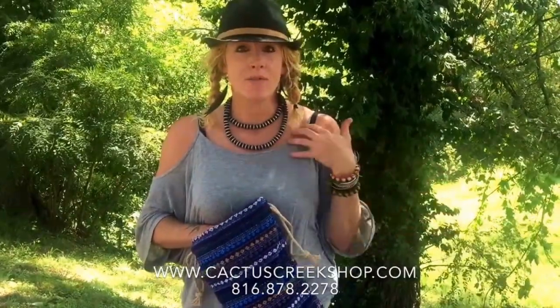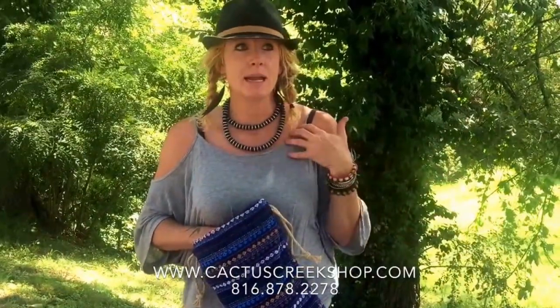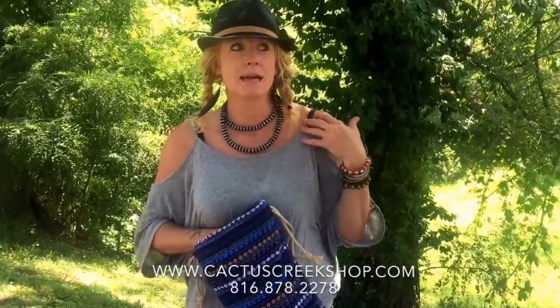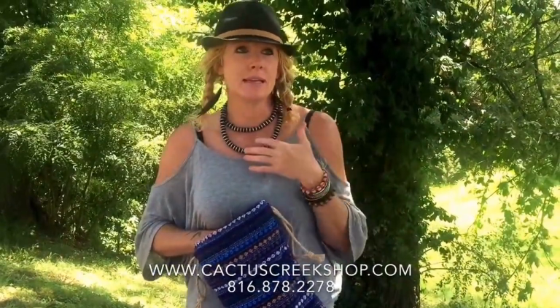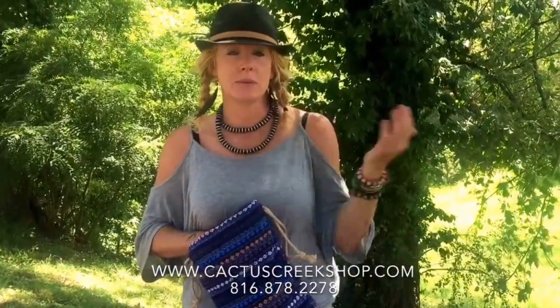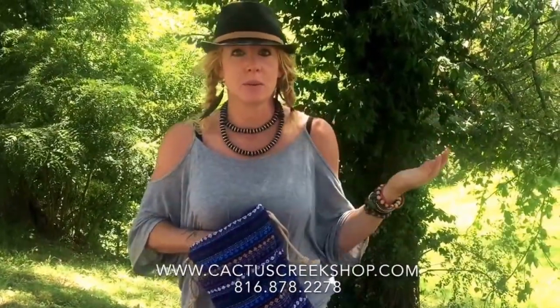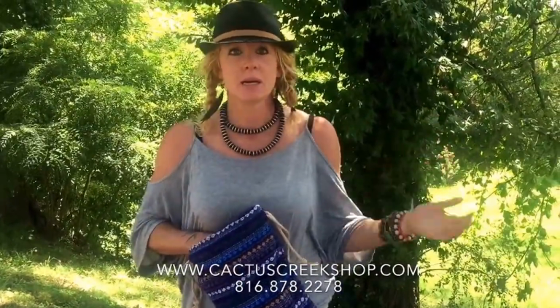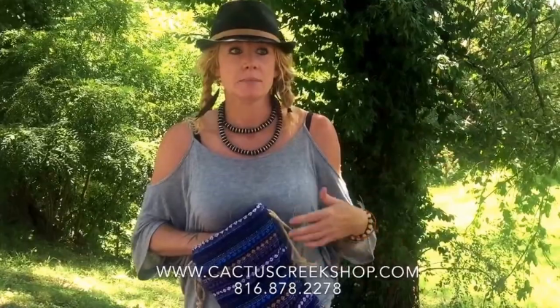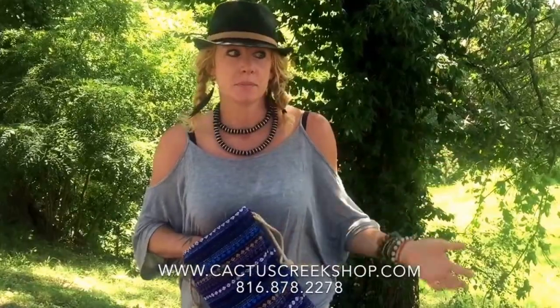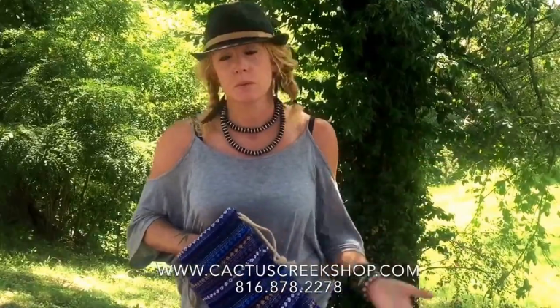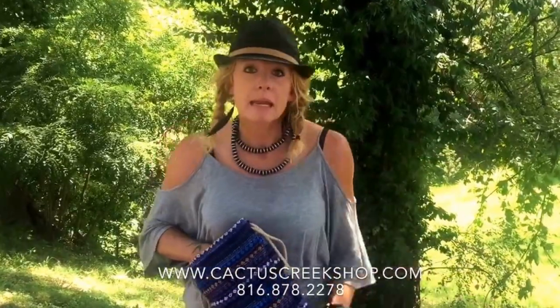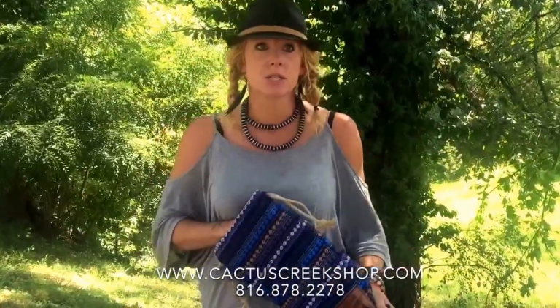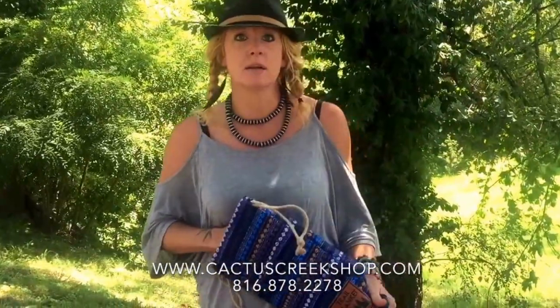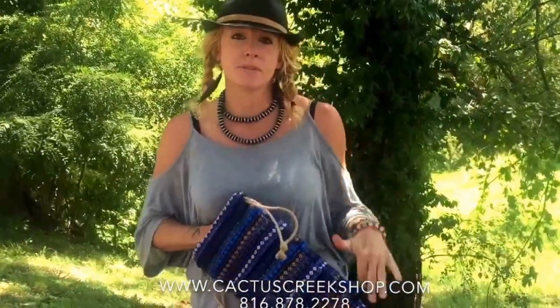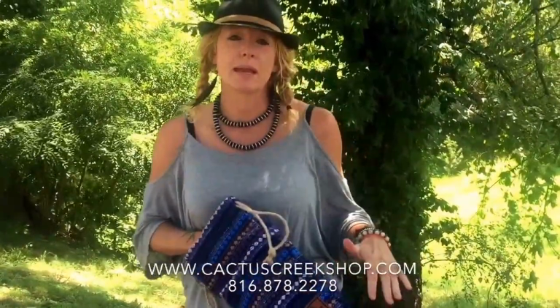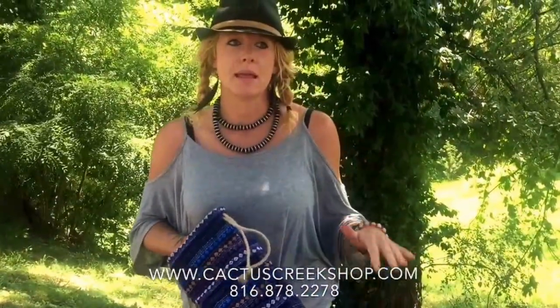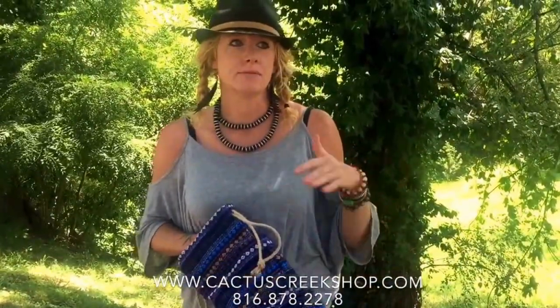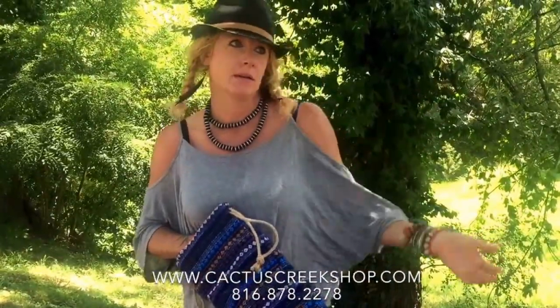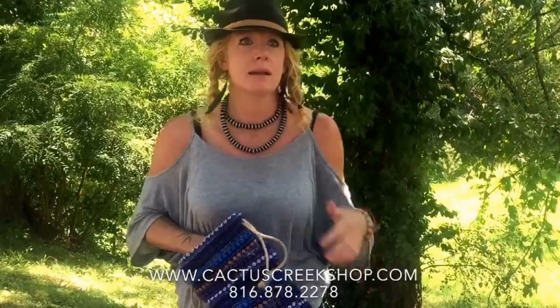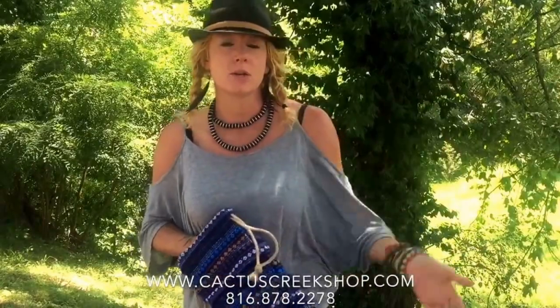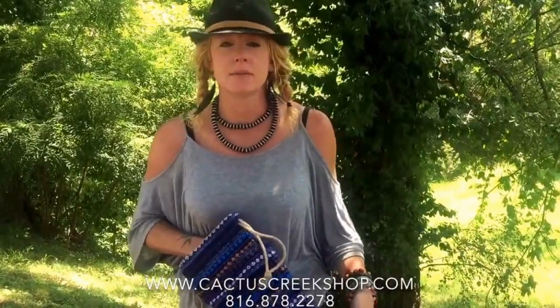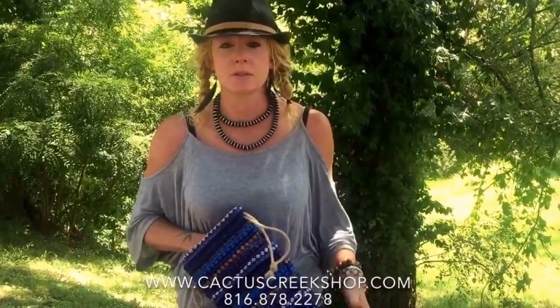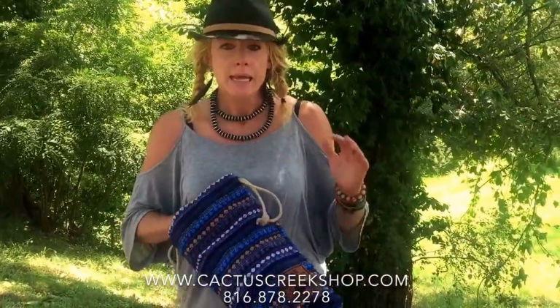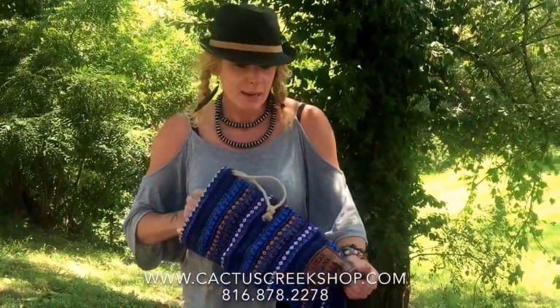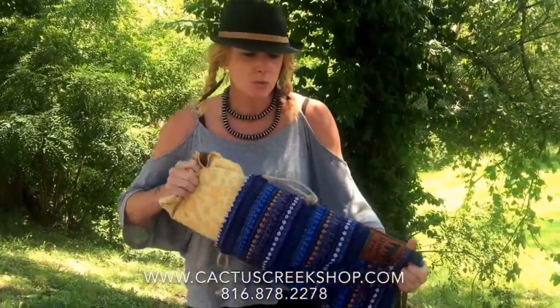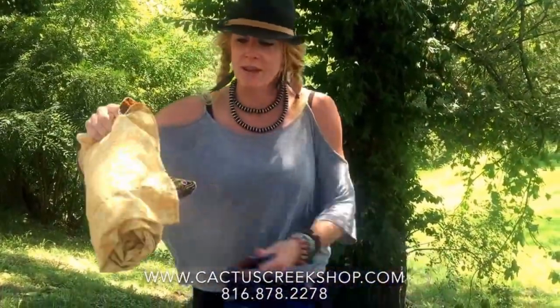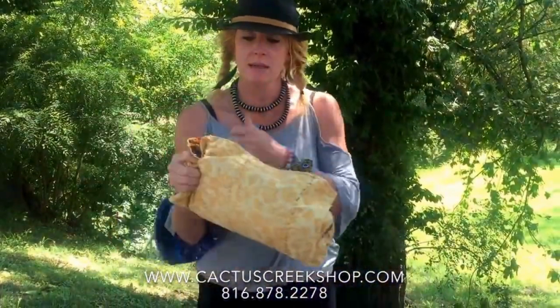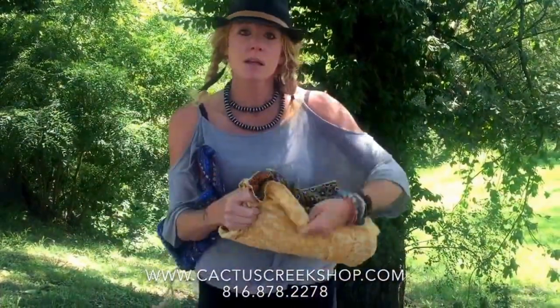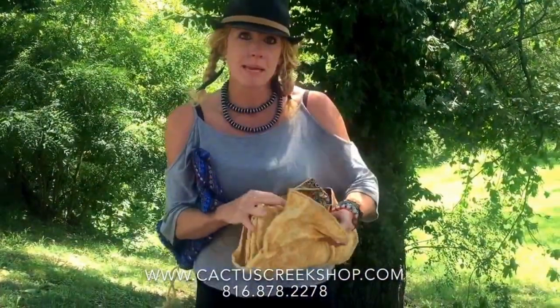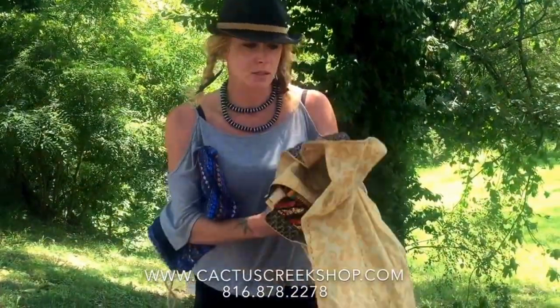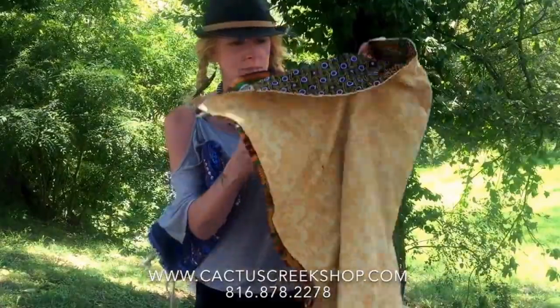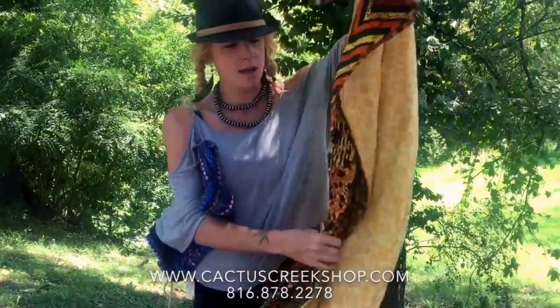I have one and I have taken it with me everywhere. I took it with me to Haiti last year and it was the perfect weight, and then I take it on picnics and drive-ins and everything else. I want to show them to you really fast — they're all on our website cactuscreekshop.com.